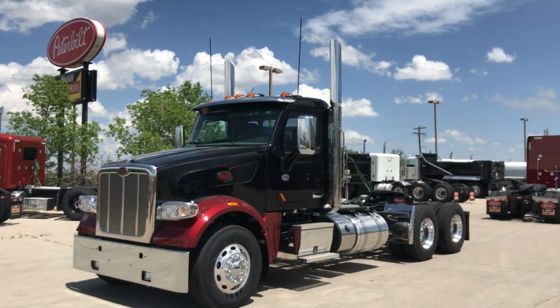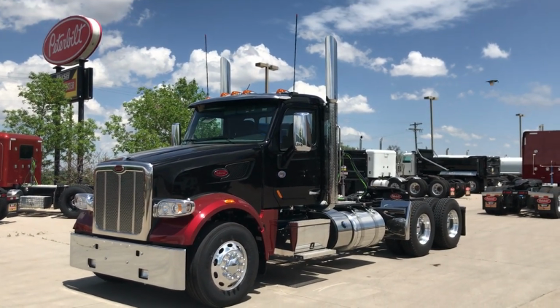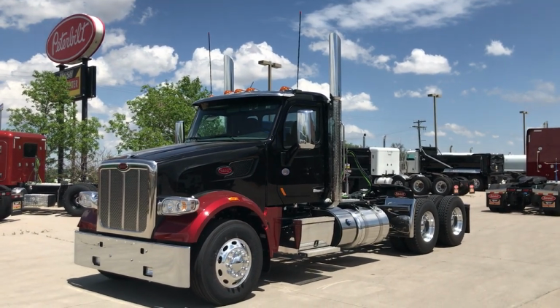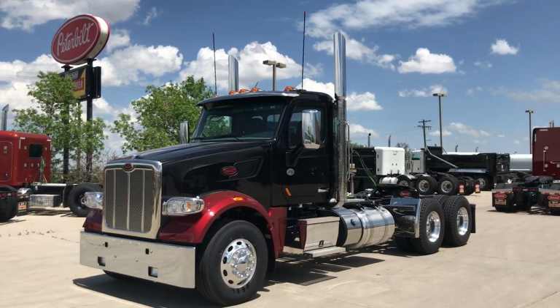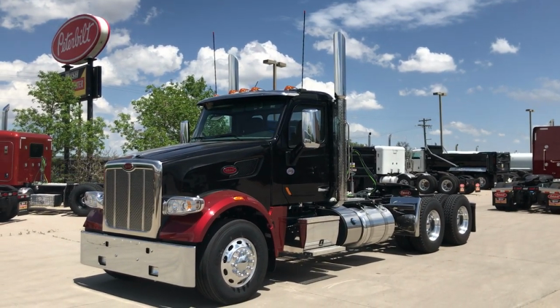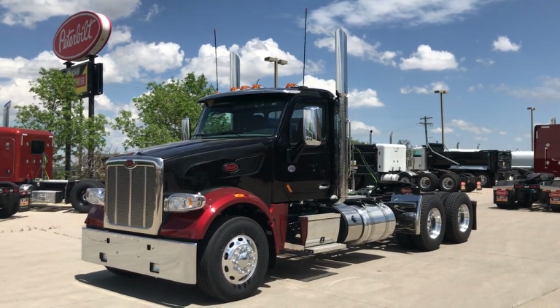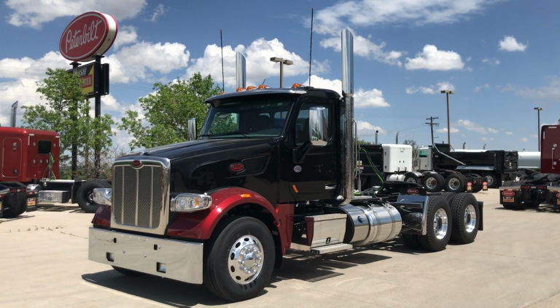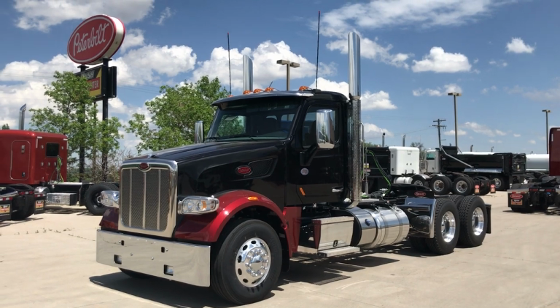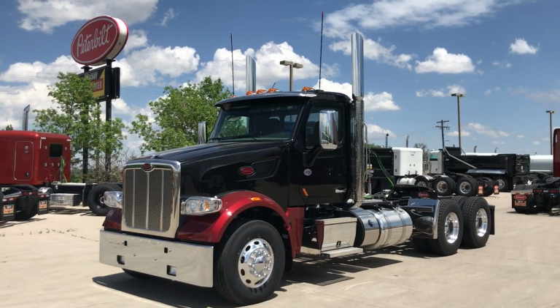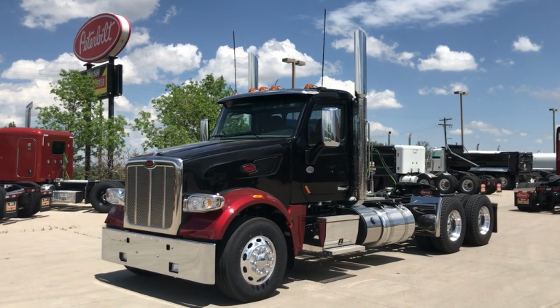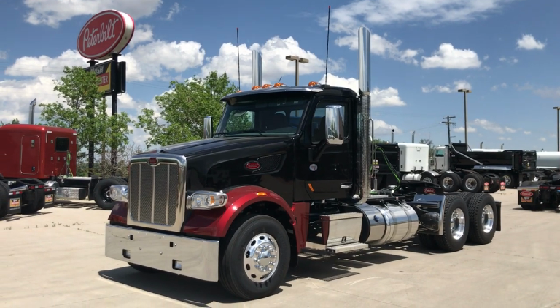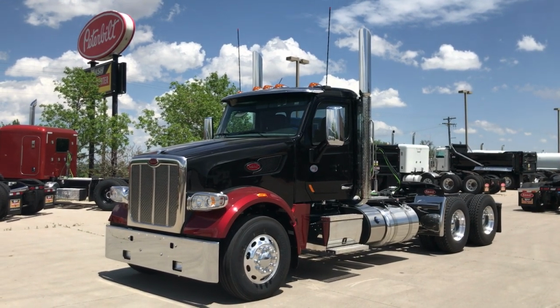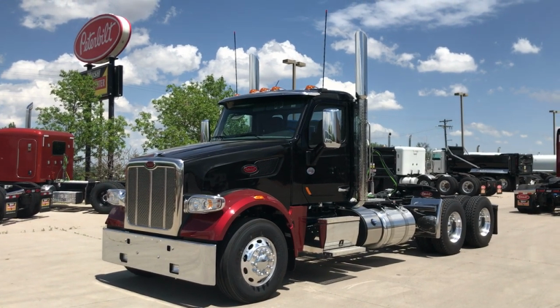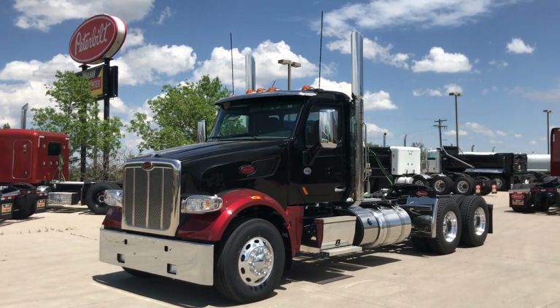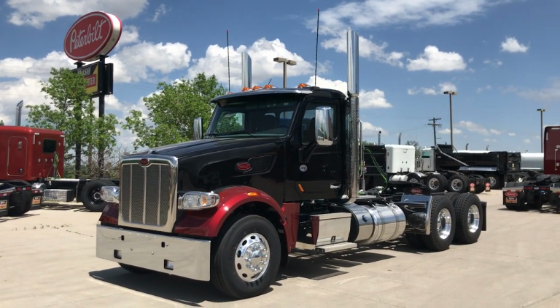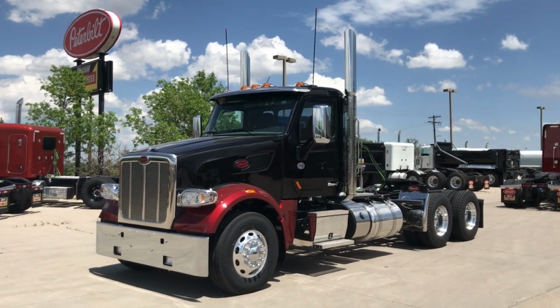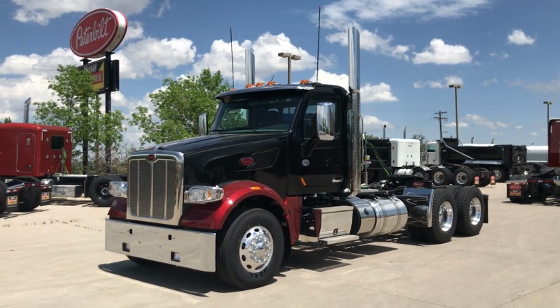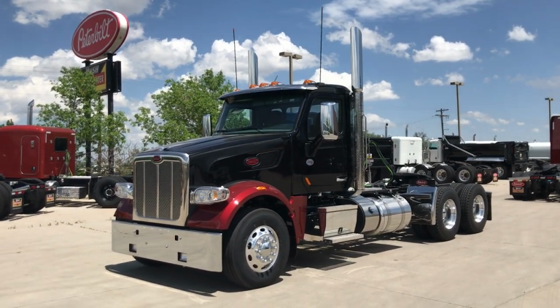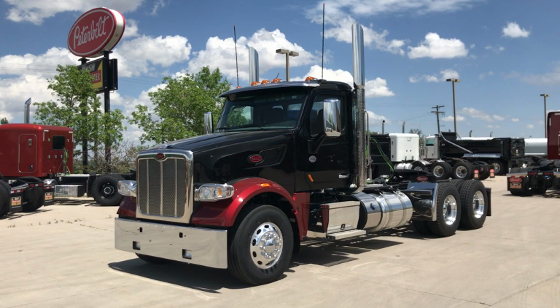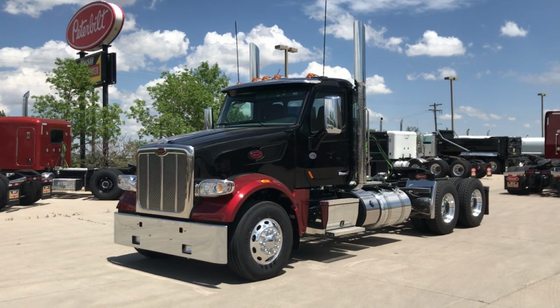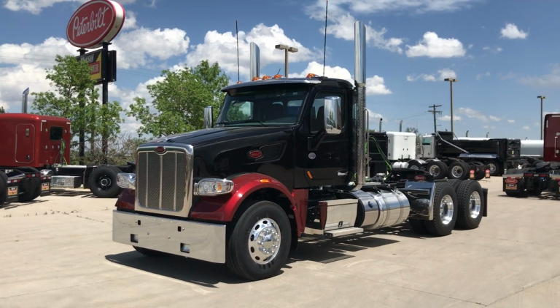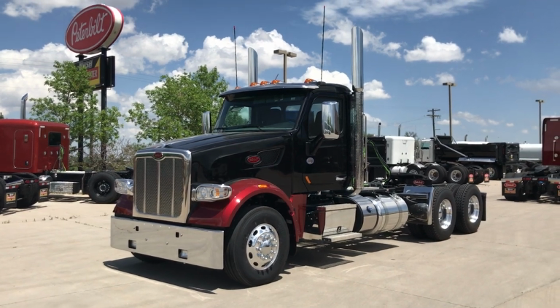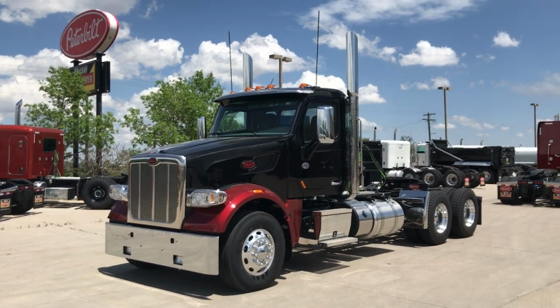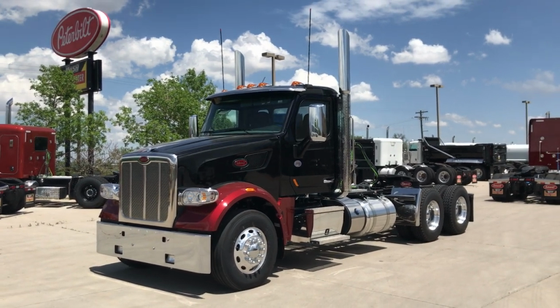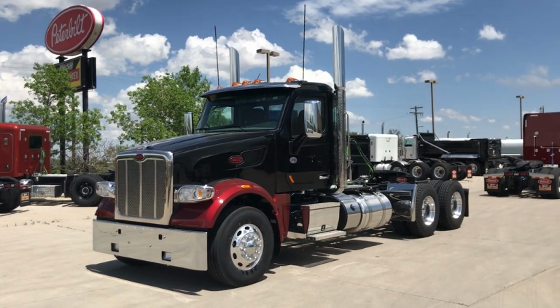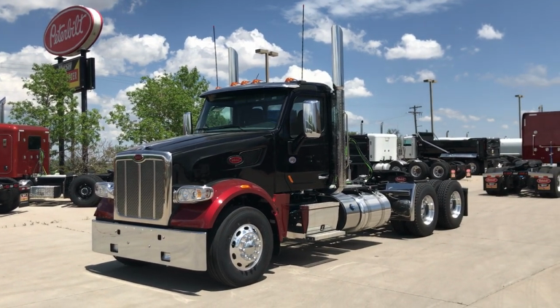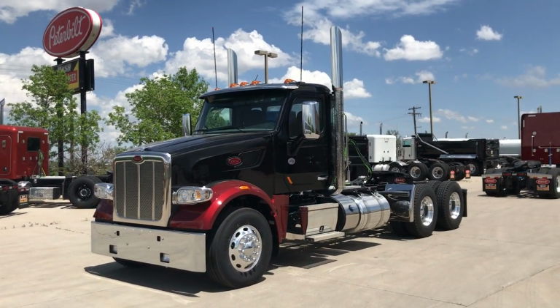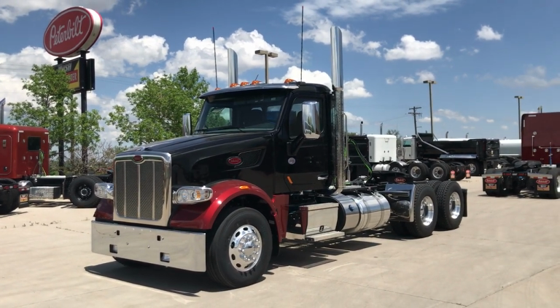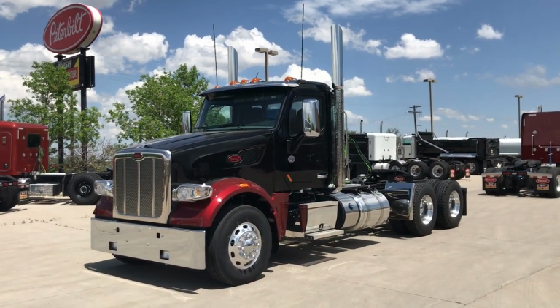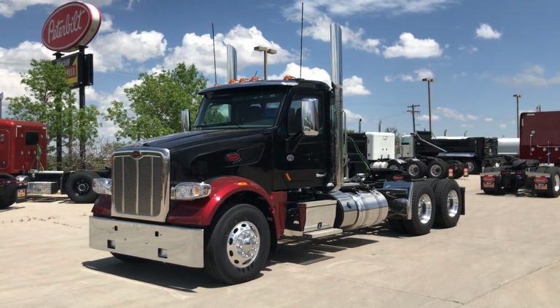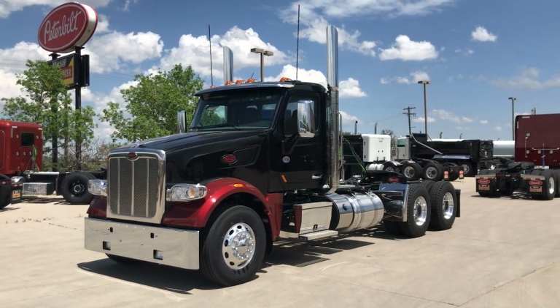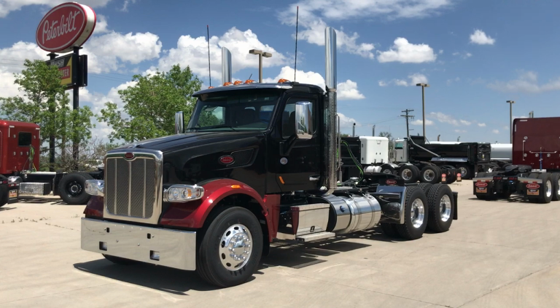Hi everybody, this is Keith Couch with Rush Truck Sales, Rocky Mountain Peterbilt out of Greeley, Colorado. Got a gorgeous one for you here today, a 2020 Peterbilt 567 day cab.